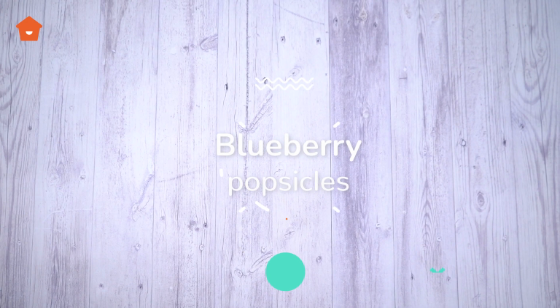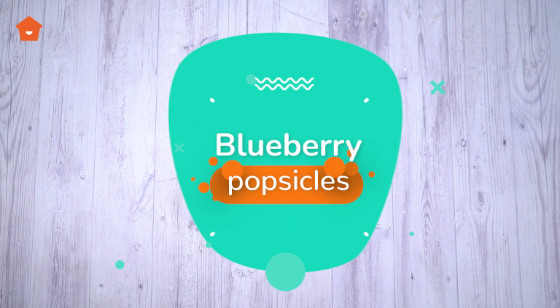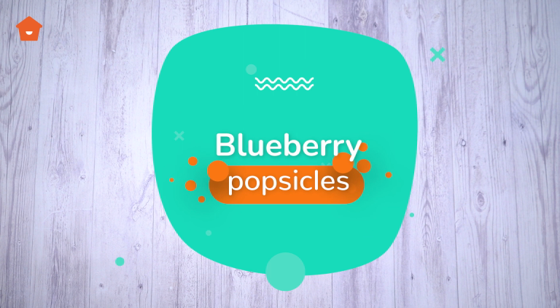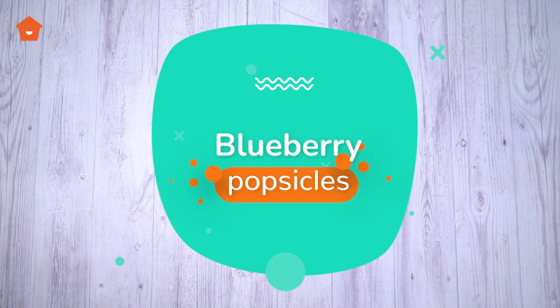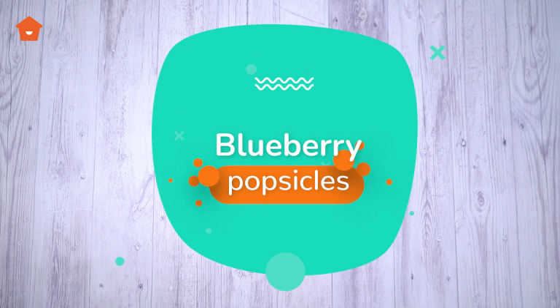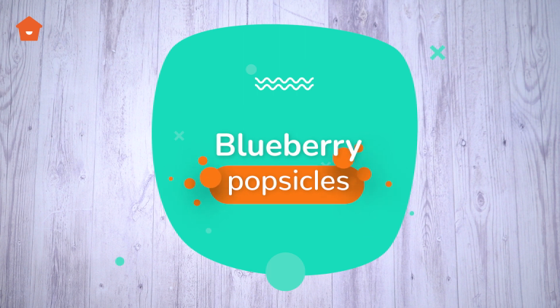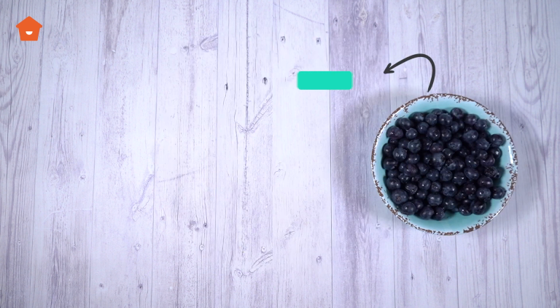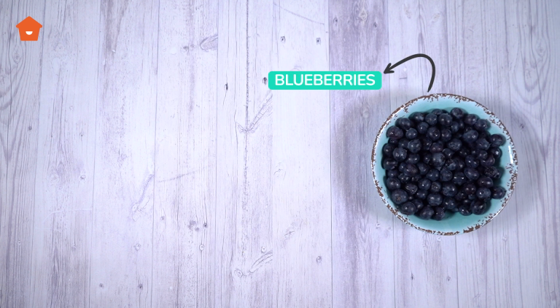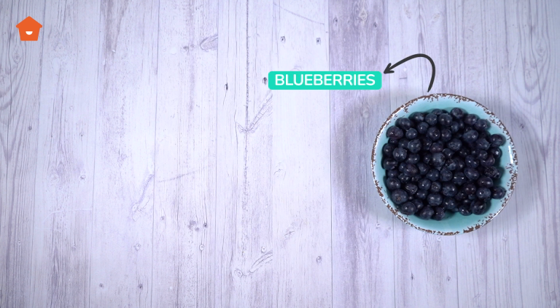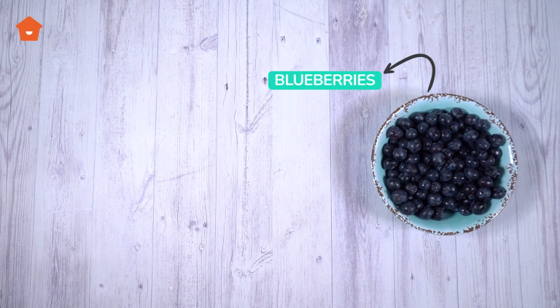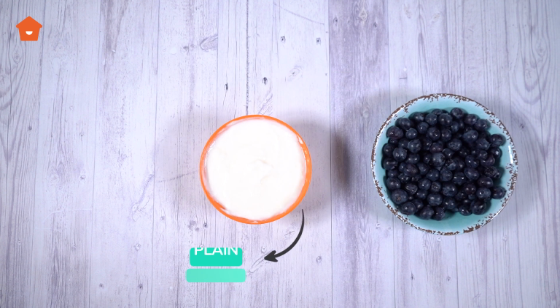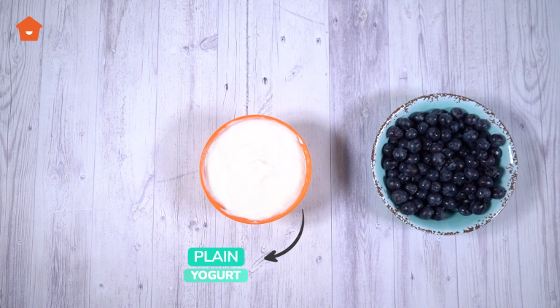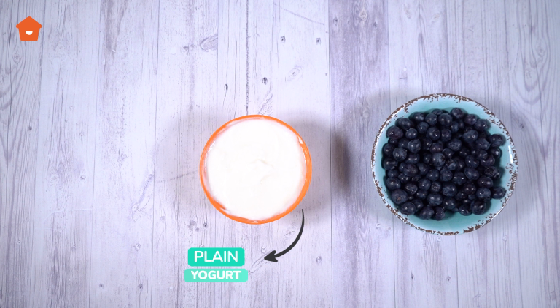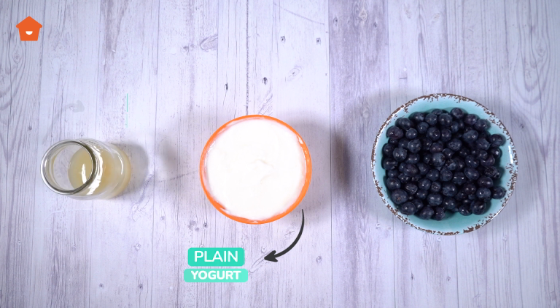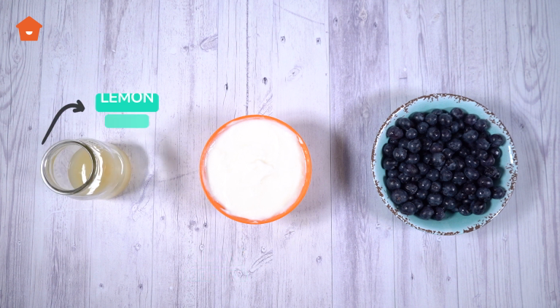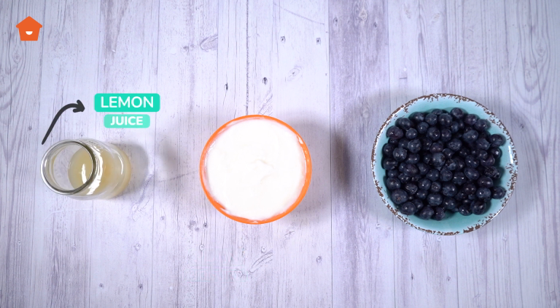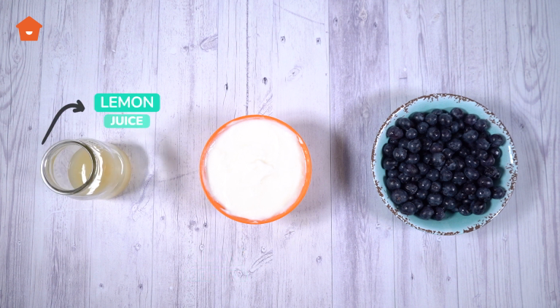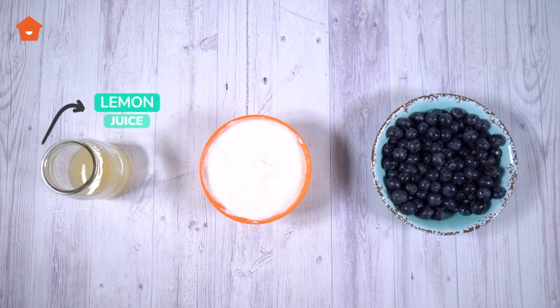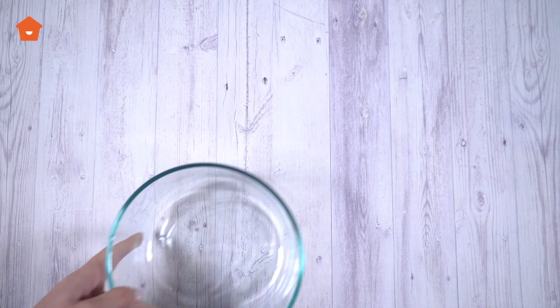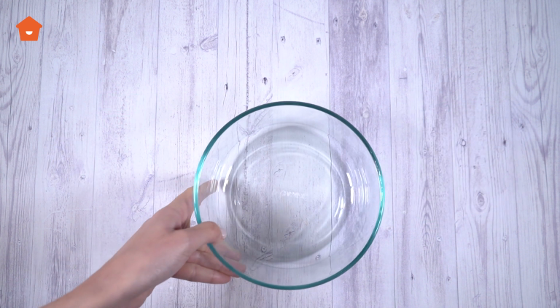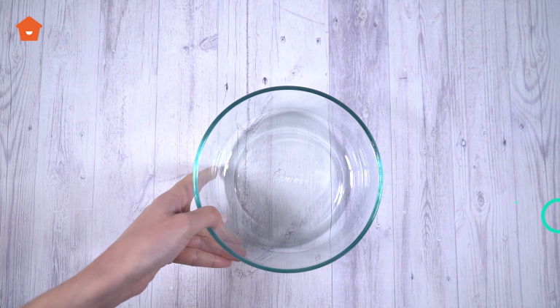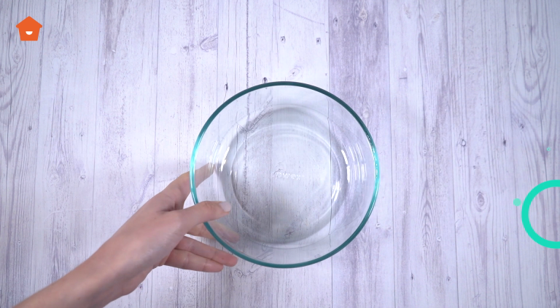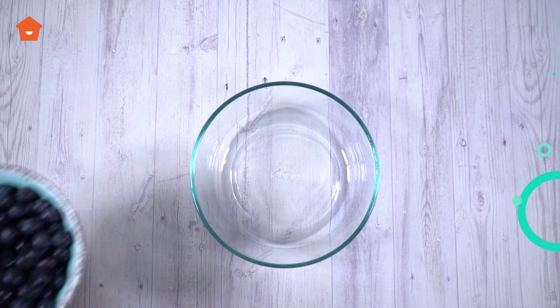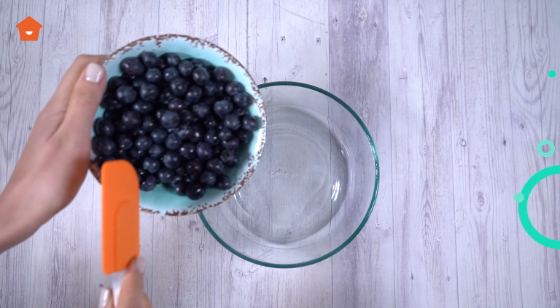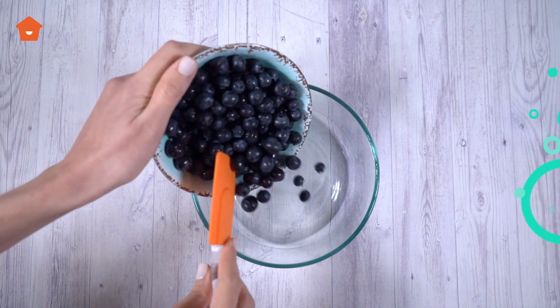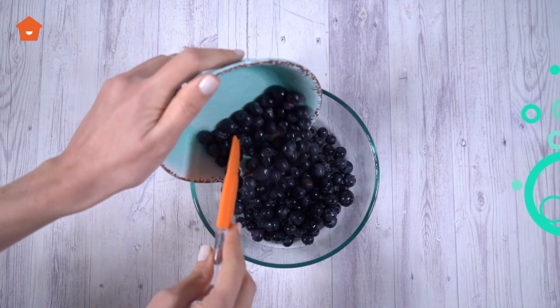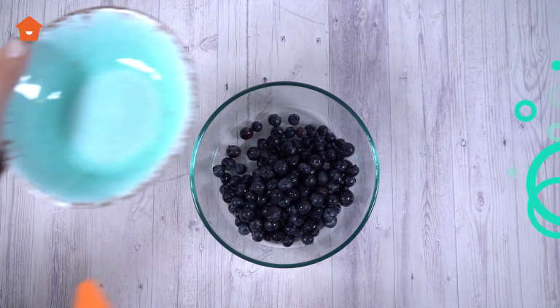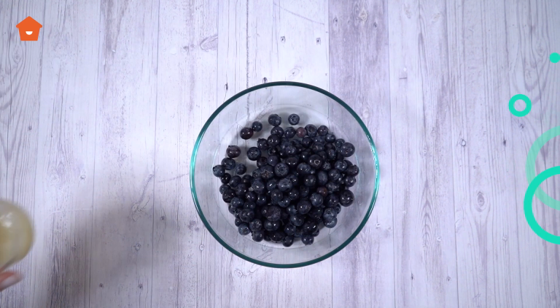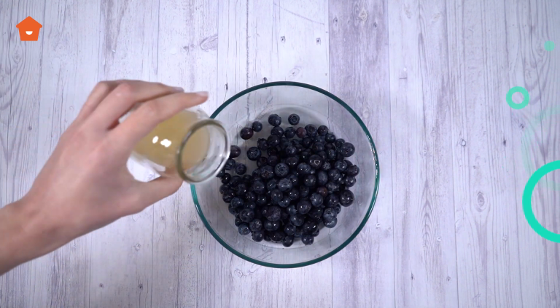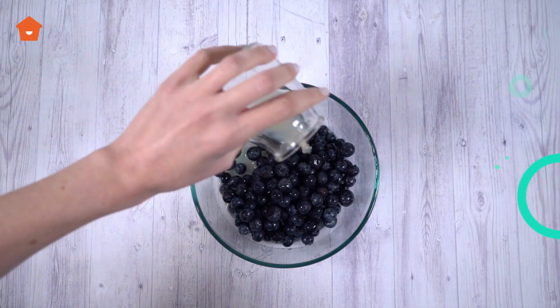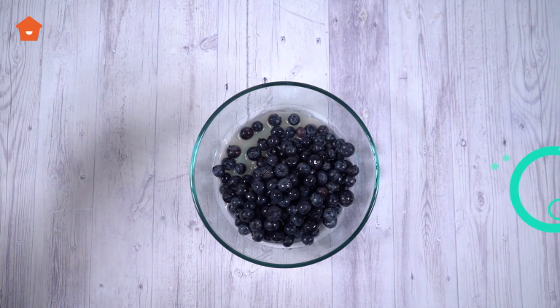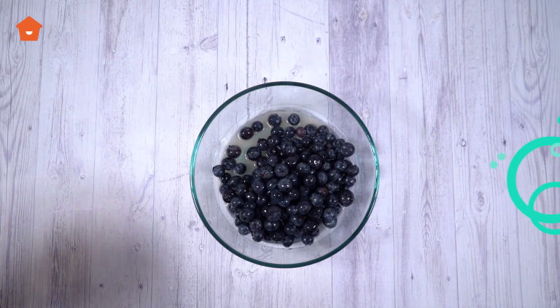To make these popsicles you will need 300 grams of blueberries, 300 grams of plain yogurt, and half a cup of lemon juice. Place the blueberries in a bowl with the lemon juice and the yogurt.